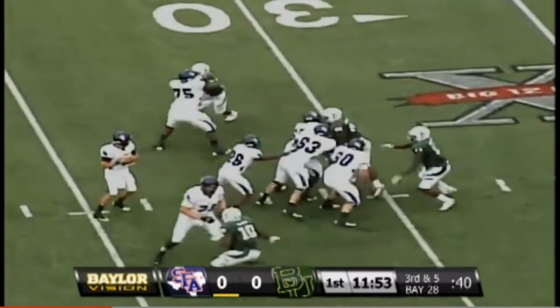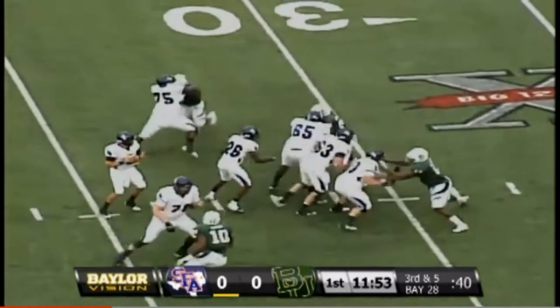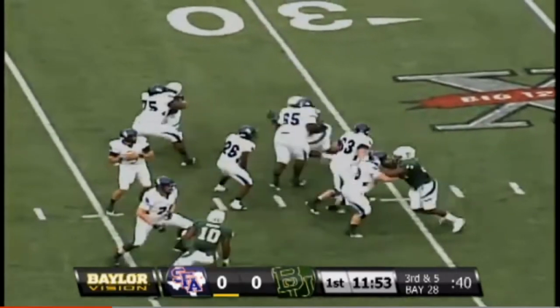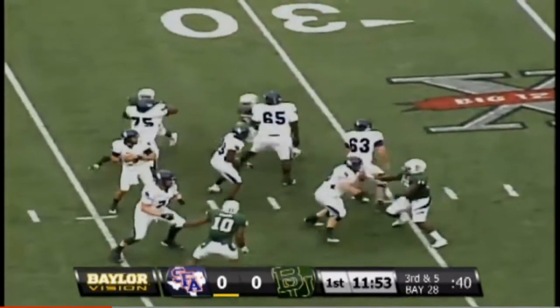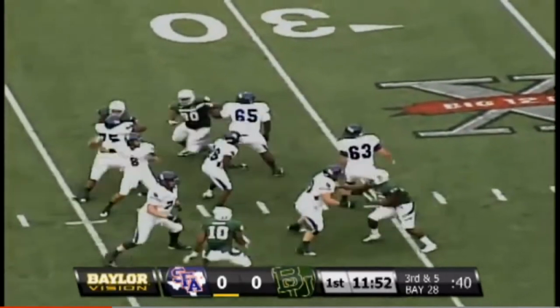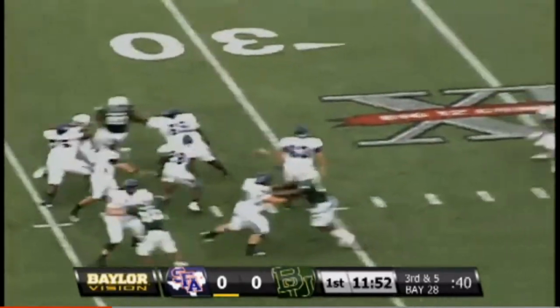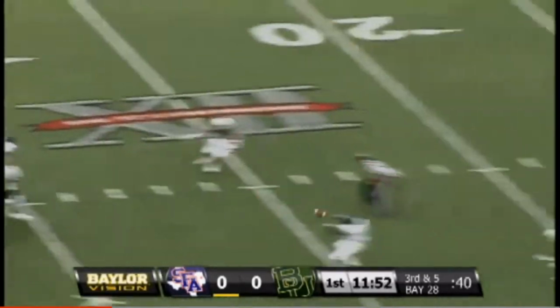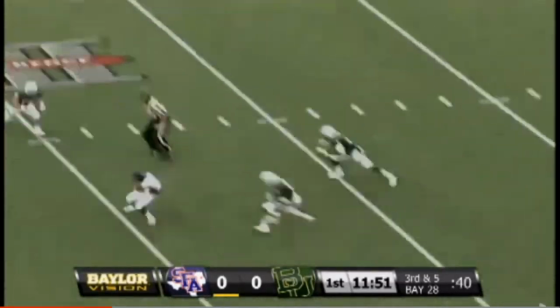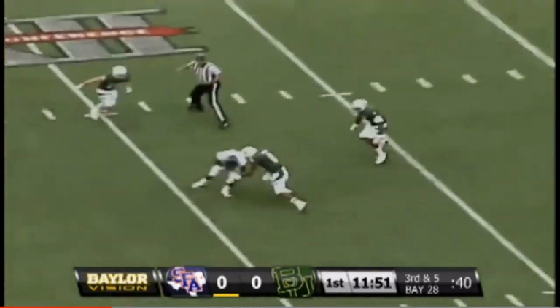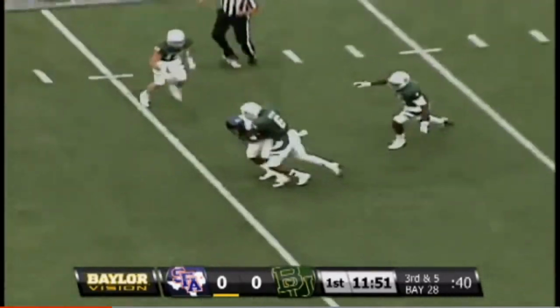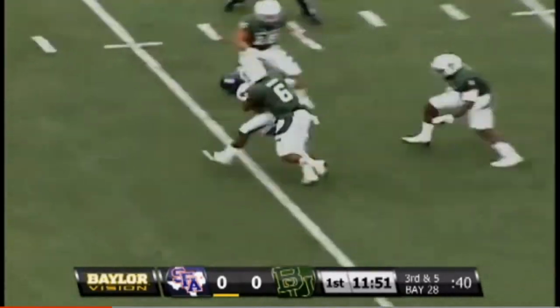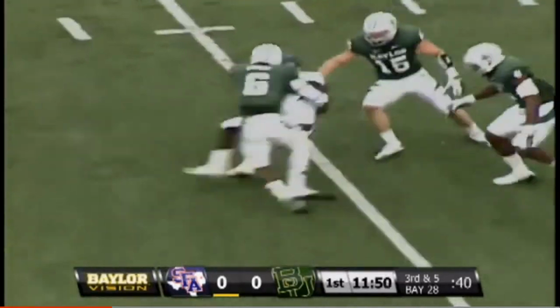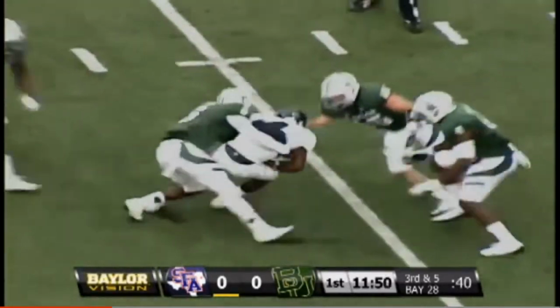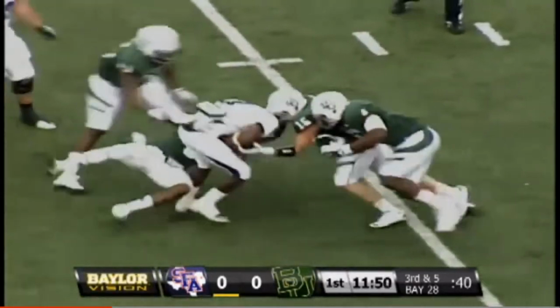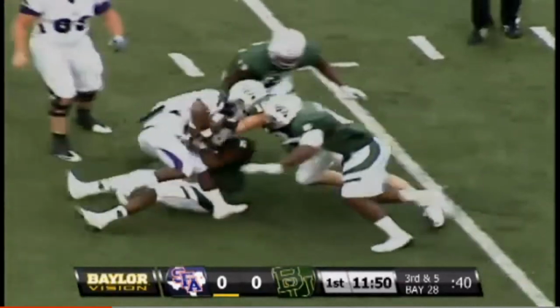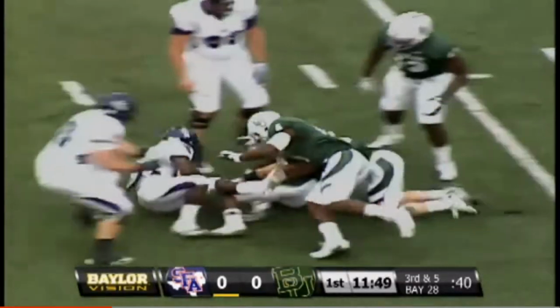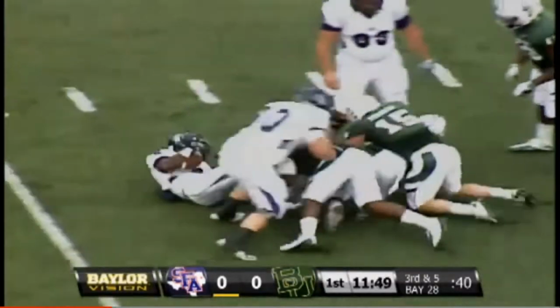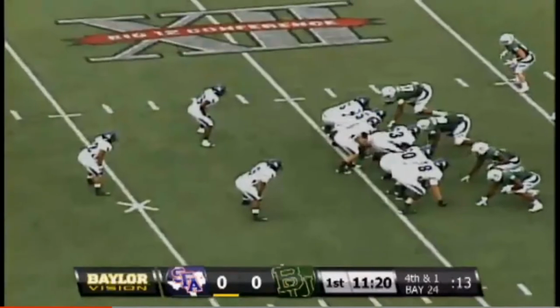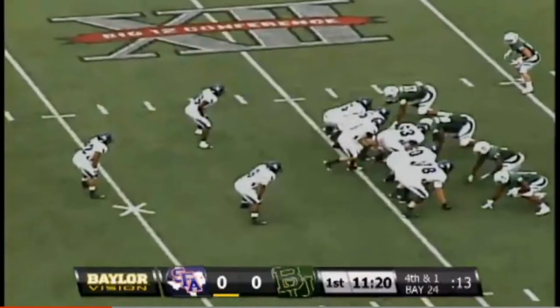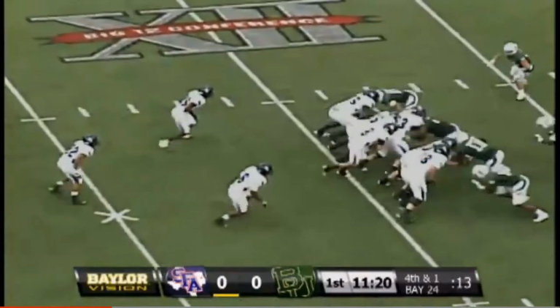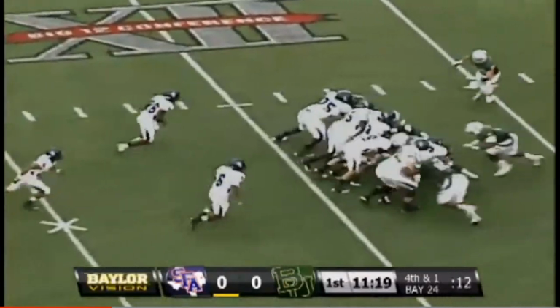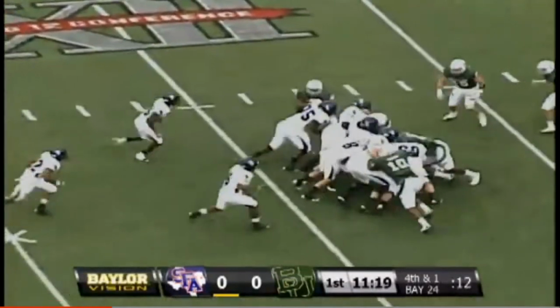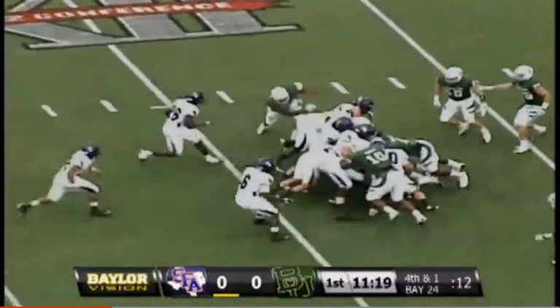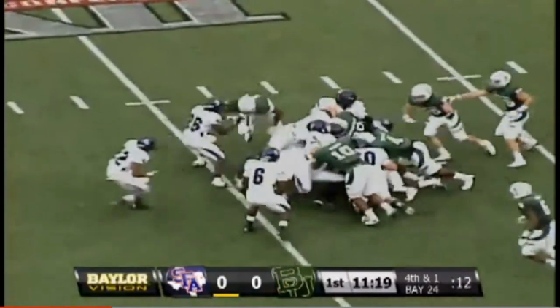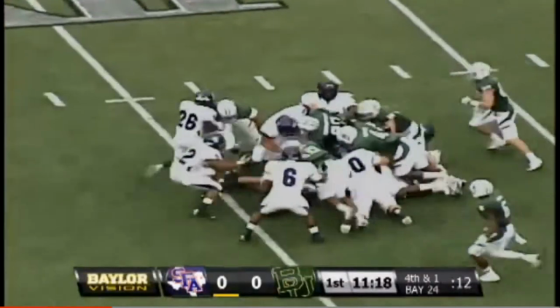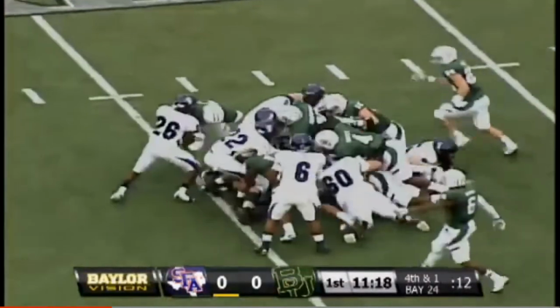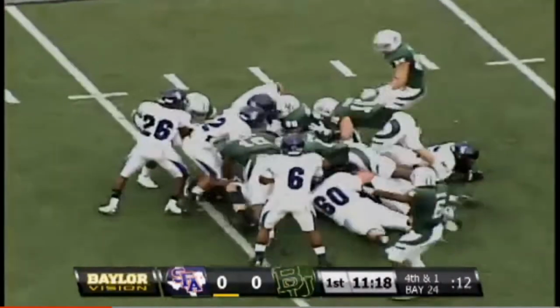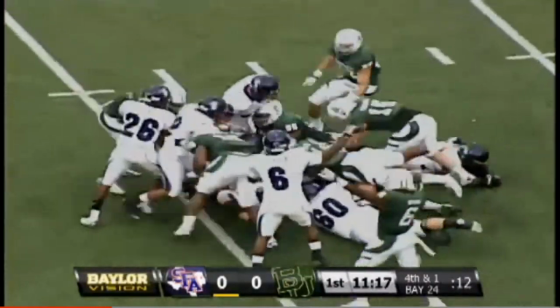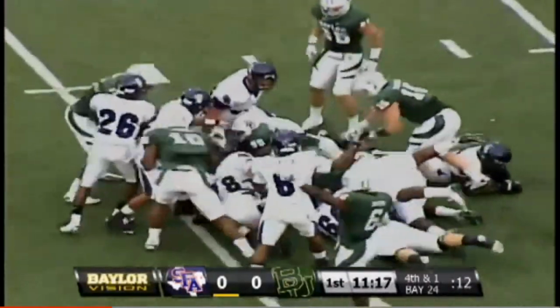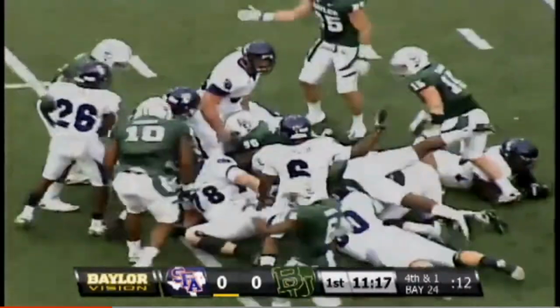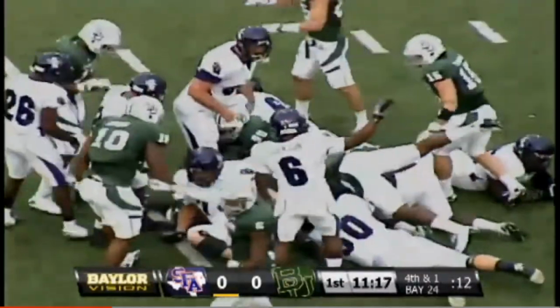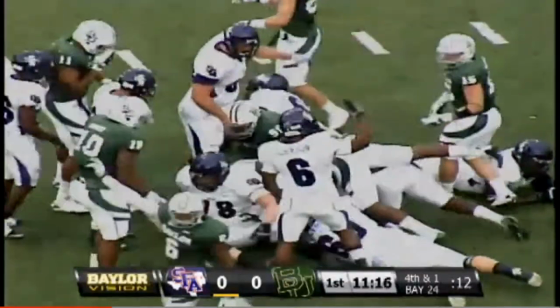Third down, five play. Attaway with a lot of time in the pocket — short underneath pass is caught to the backfield. Attaway calls his own number, tries to sneak right past center.